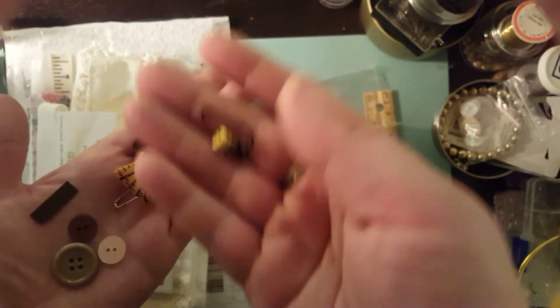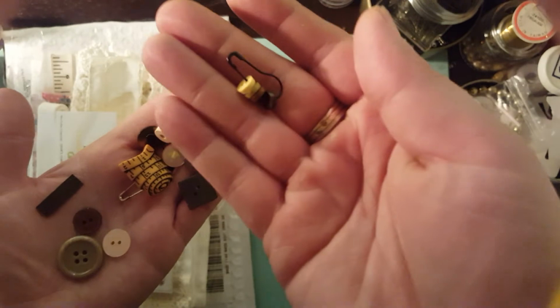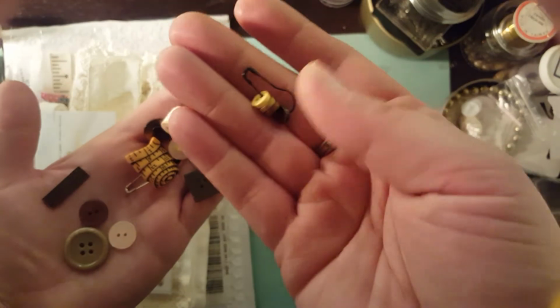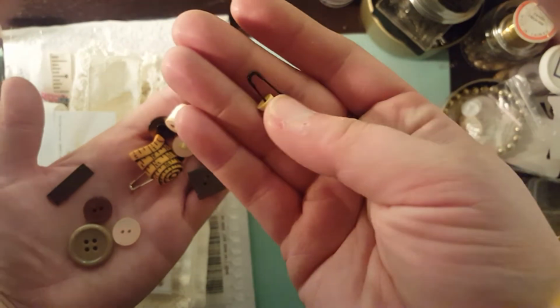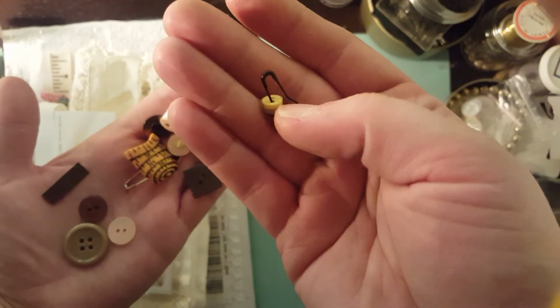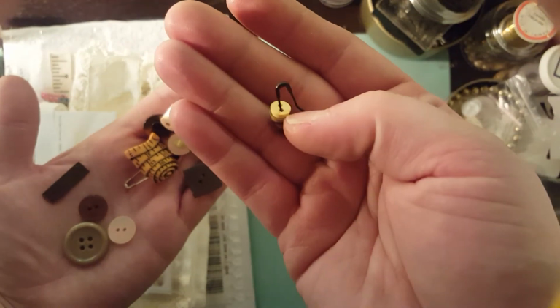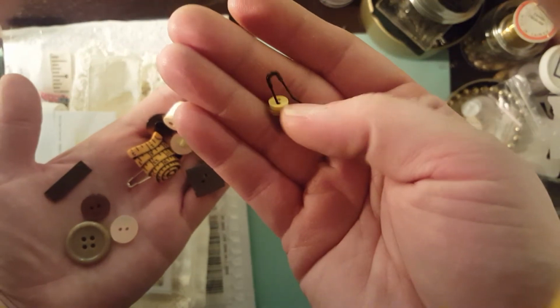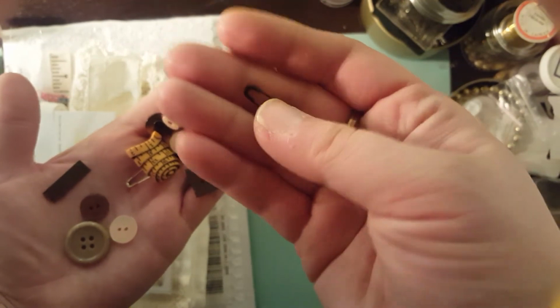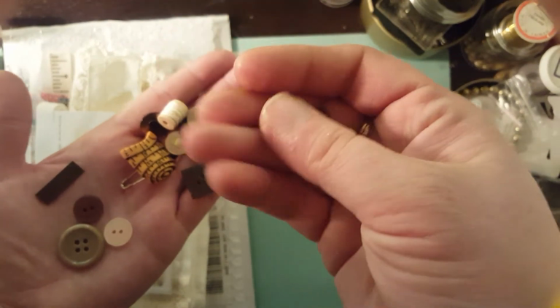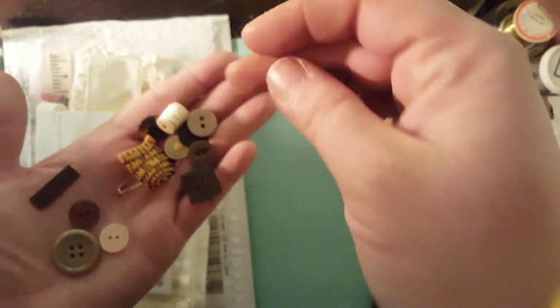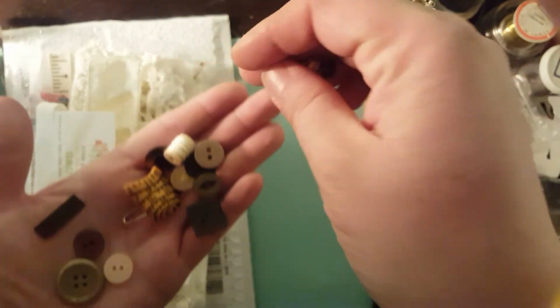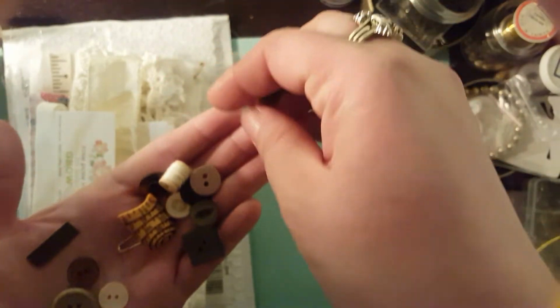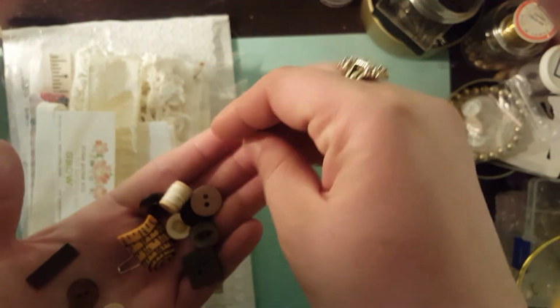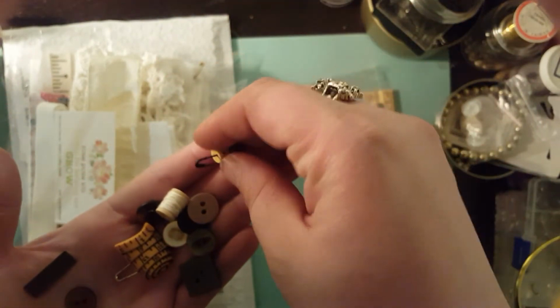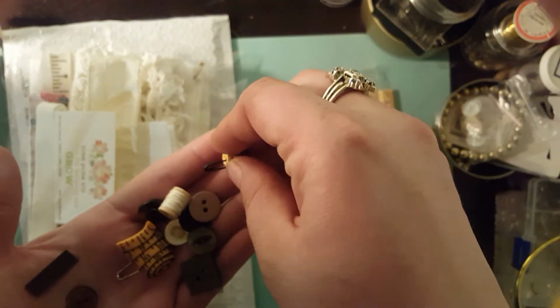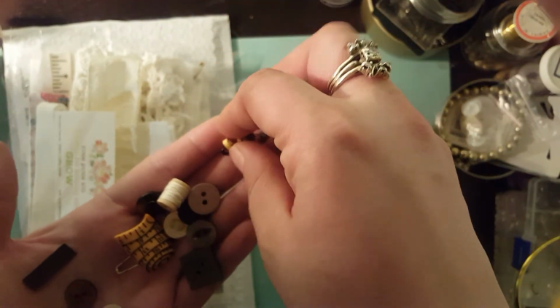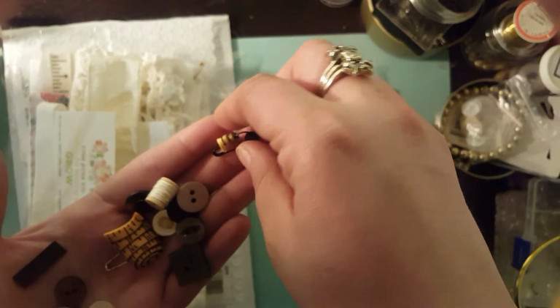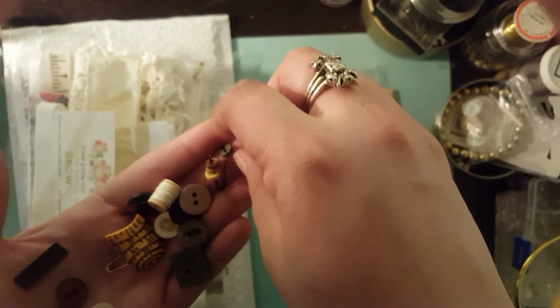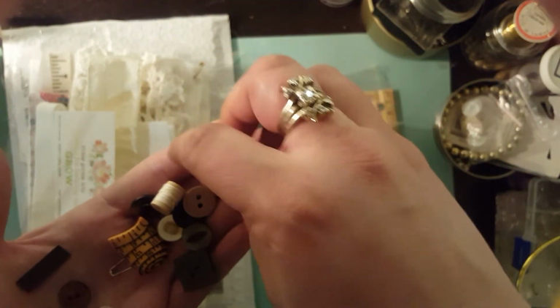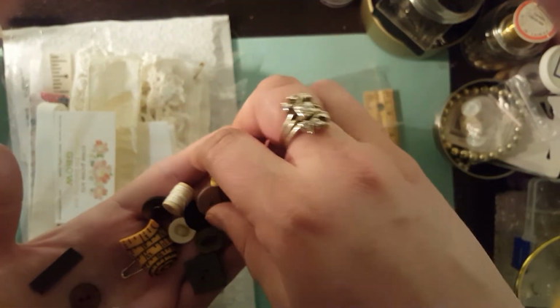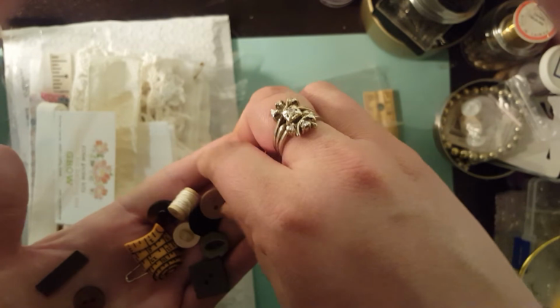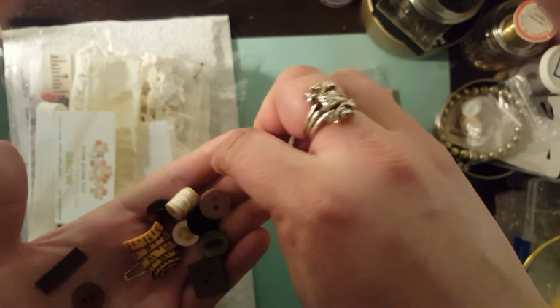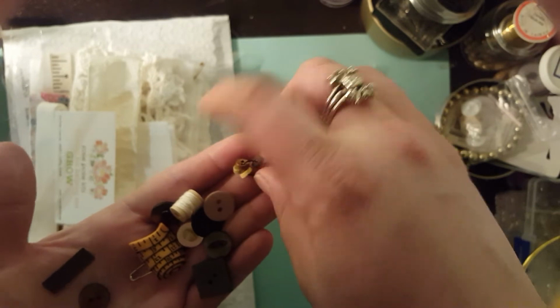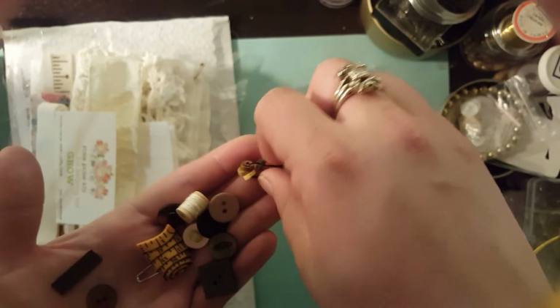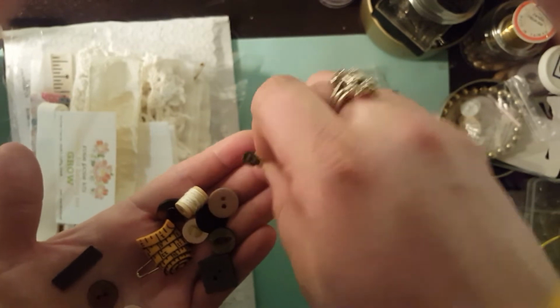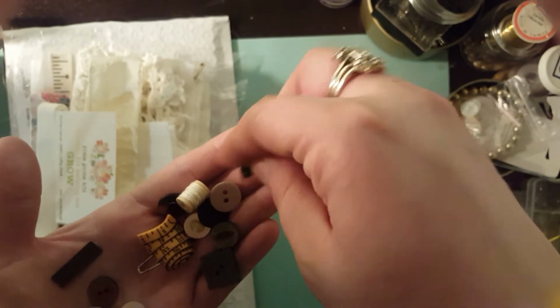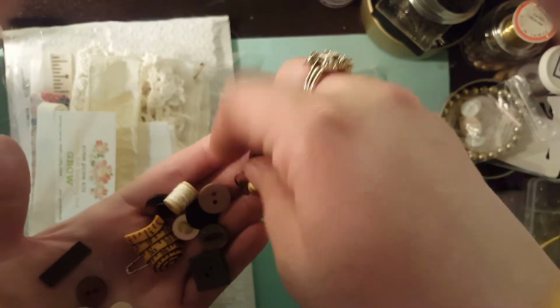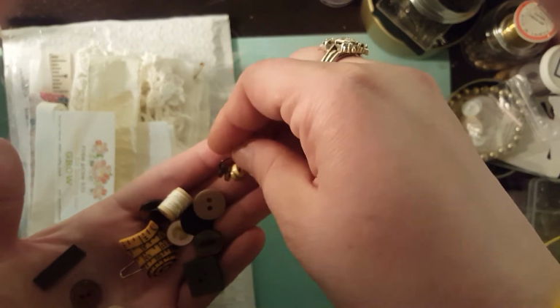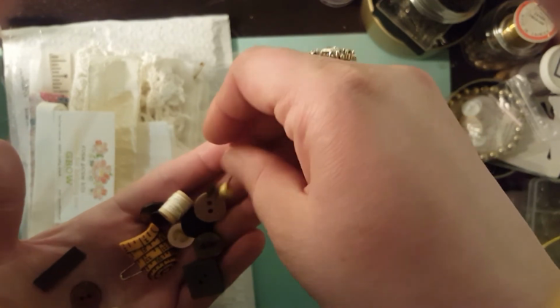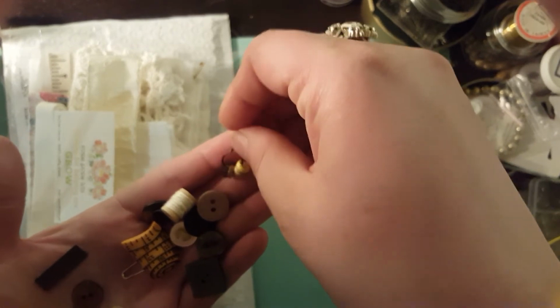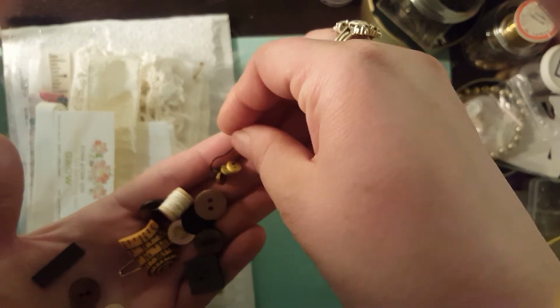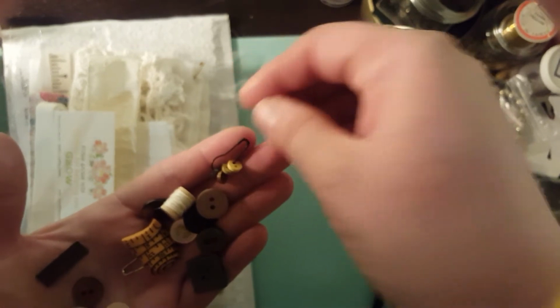And then you get the buttons and all these little itty-bitty, teeny-tiny buttons on this little ball pins.